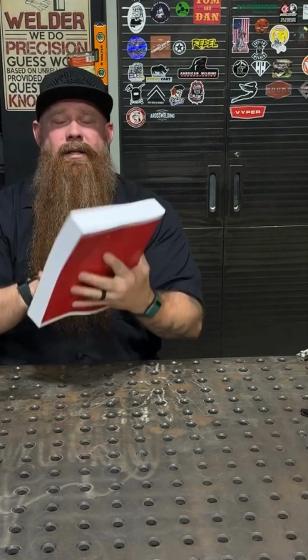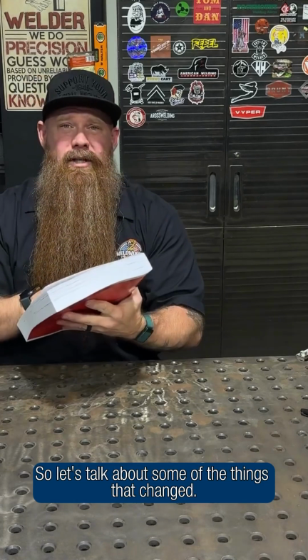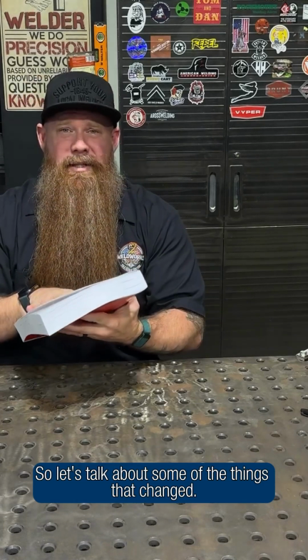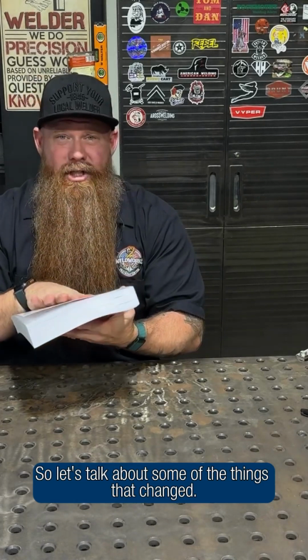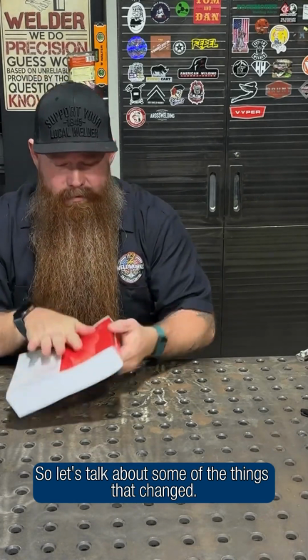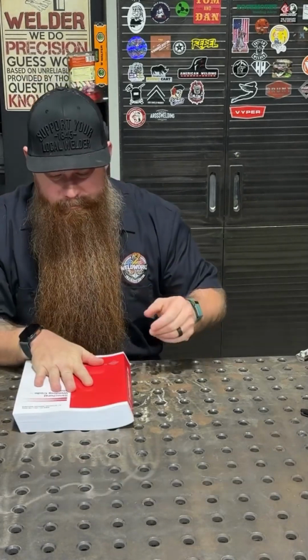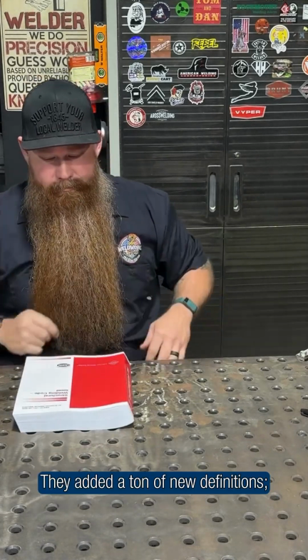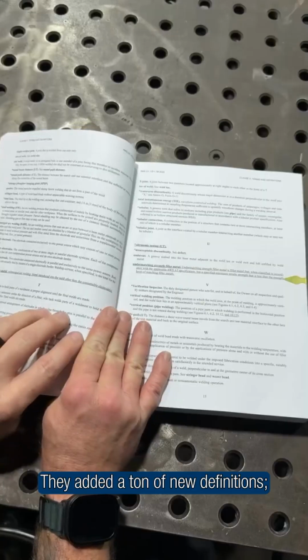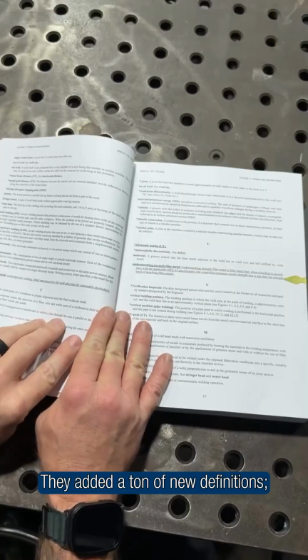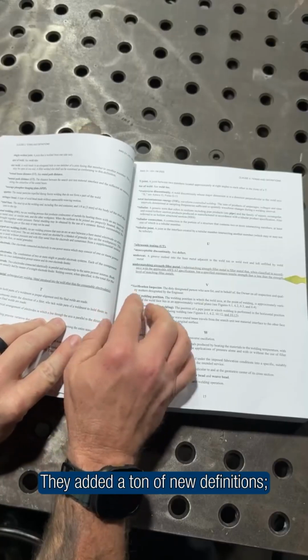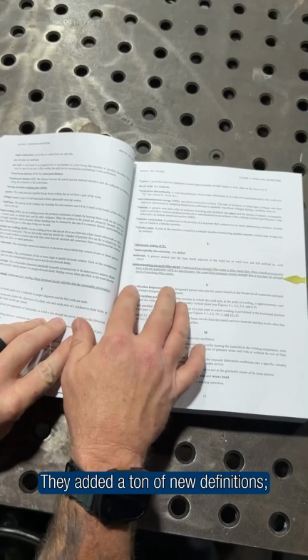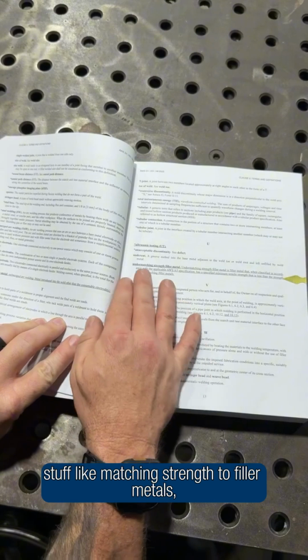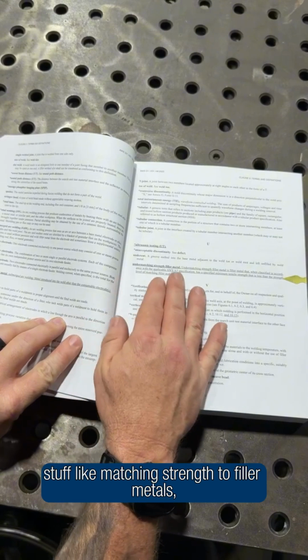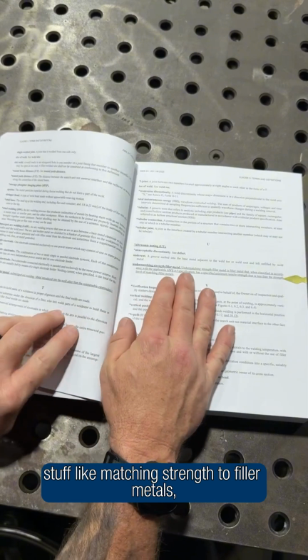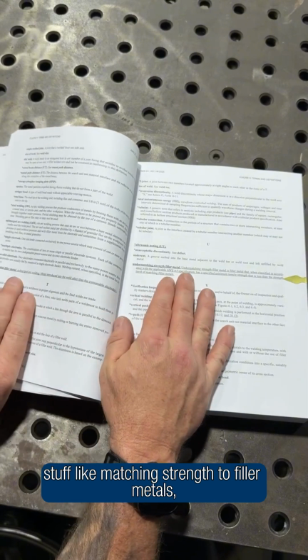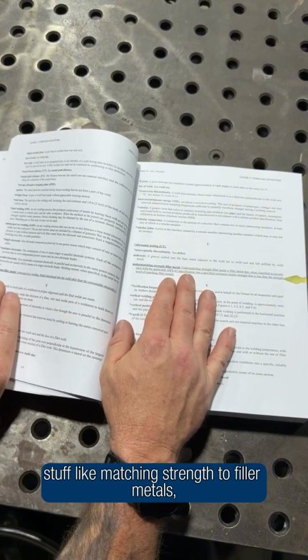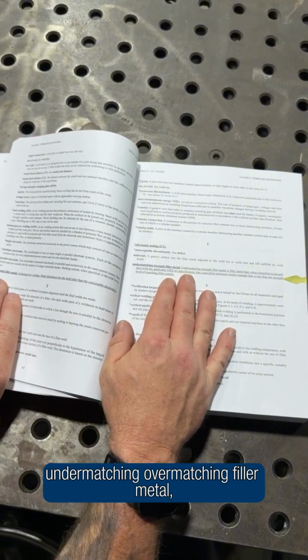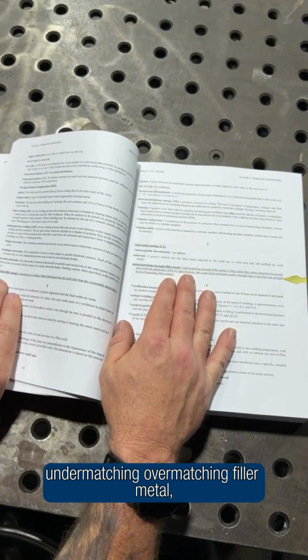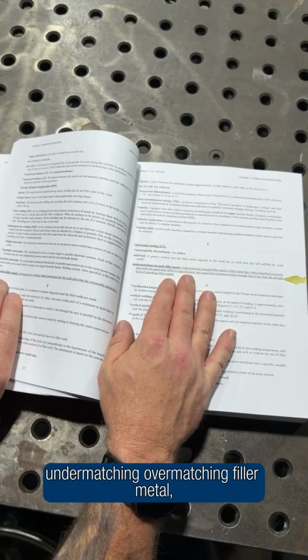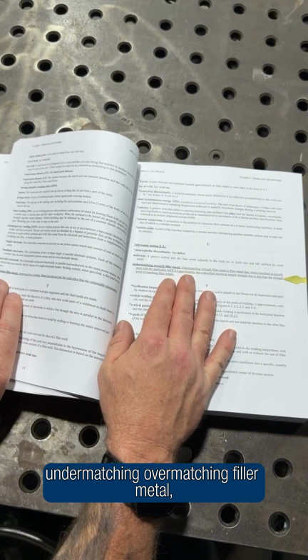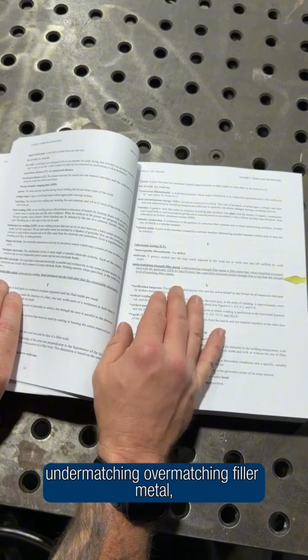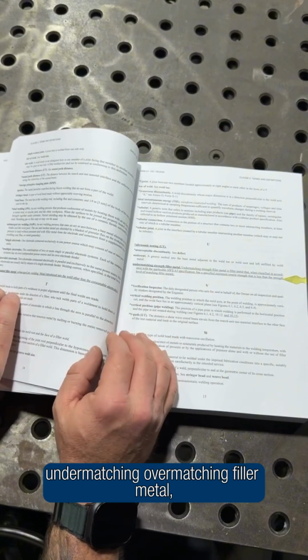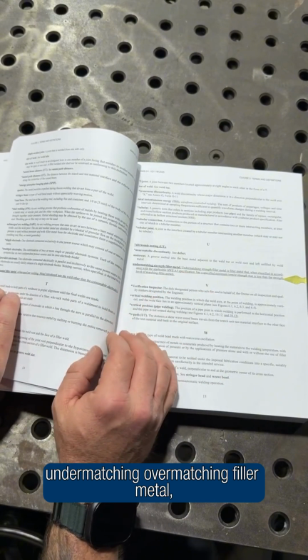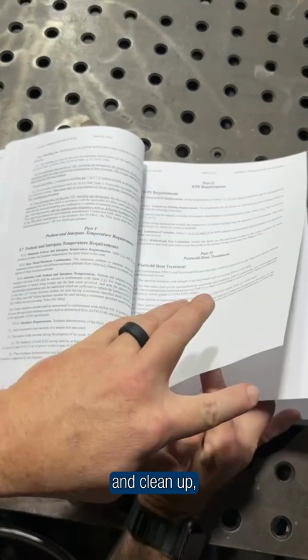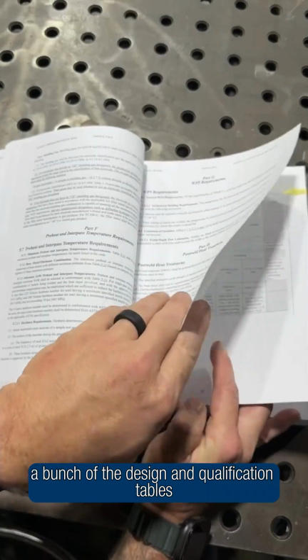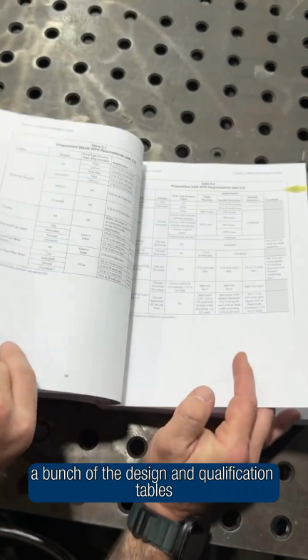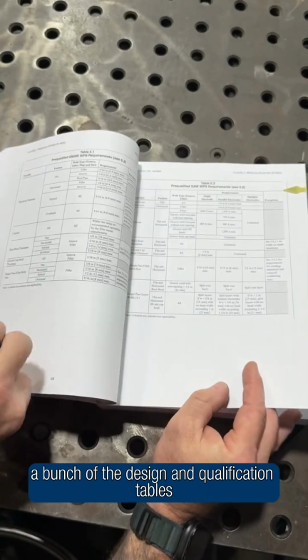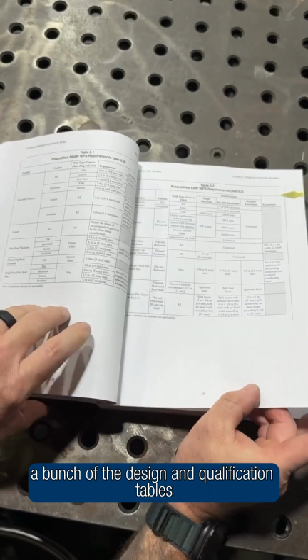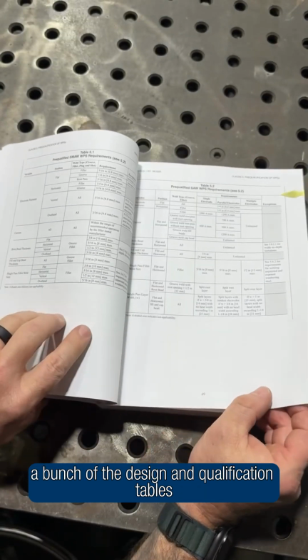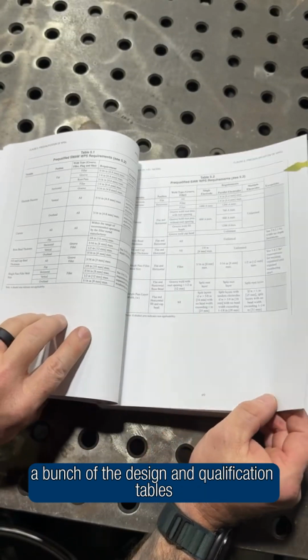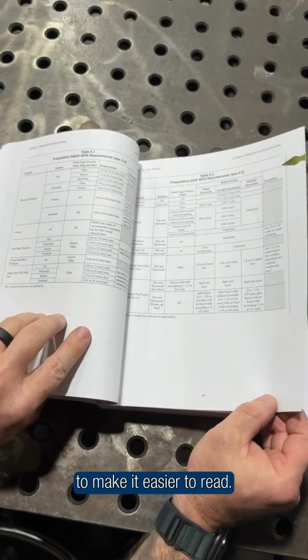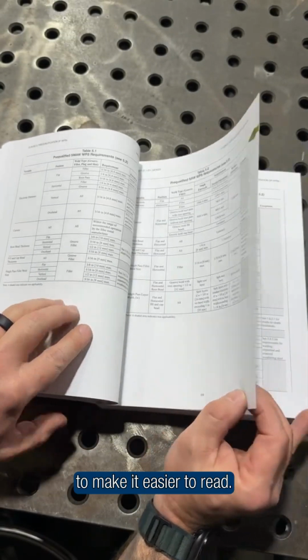So let's talk about some of the things that changed. They added a ton of new definitions — stuff like matching strength to filler metals, under-matching, over-matching filler metal, and cleaned up a bunch of the design and qualification tables to make them easier to read.